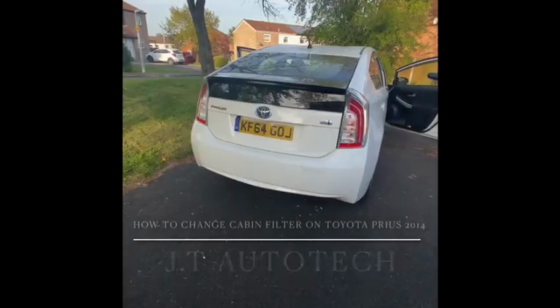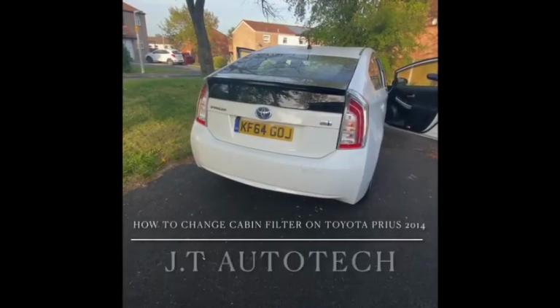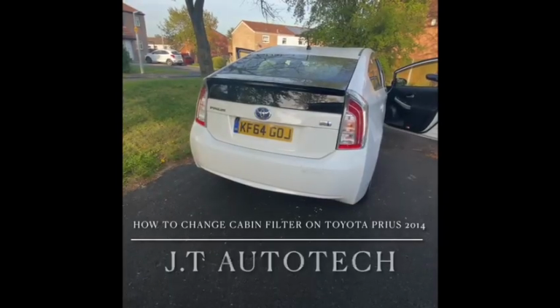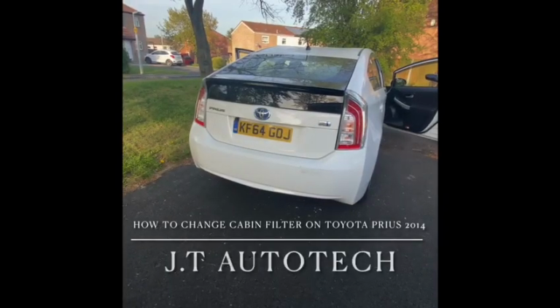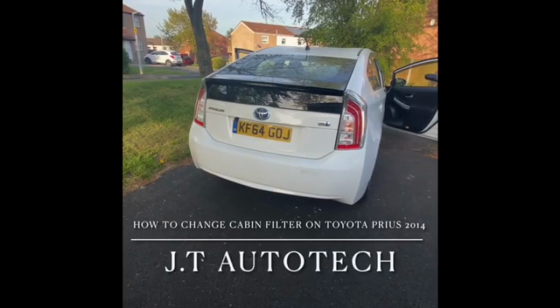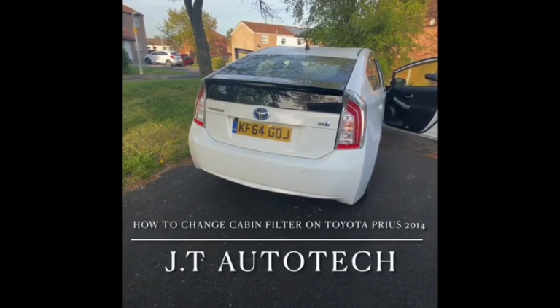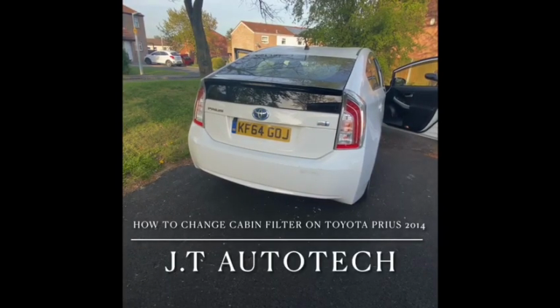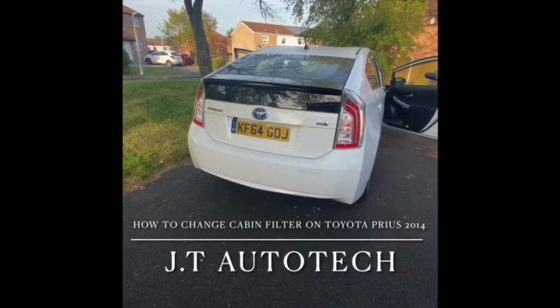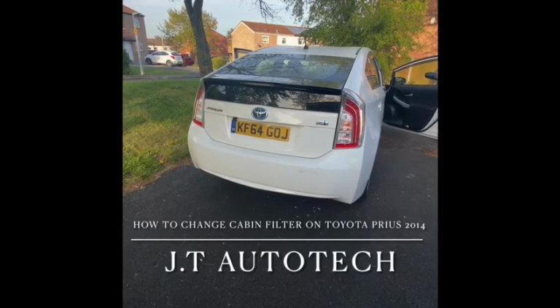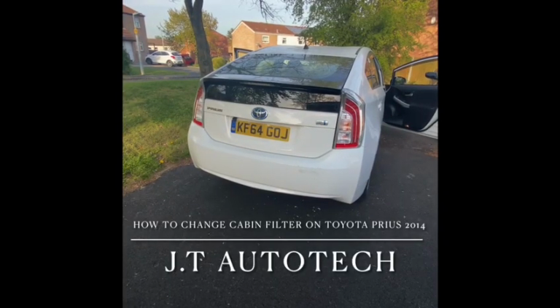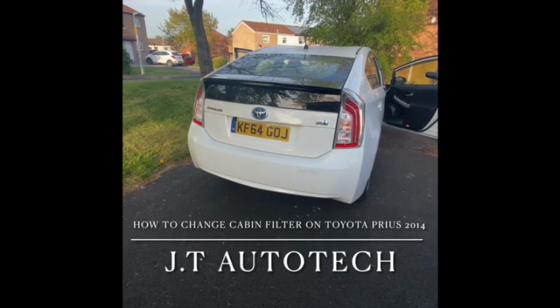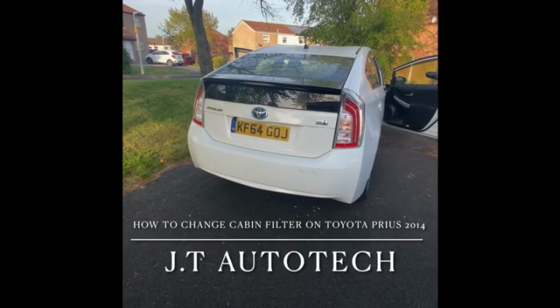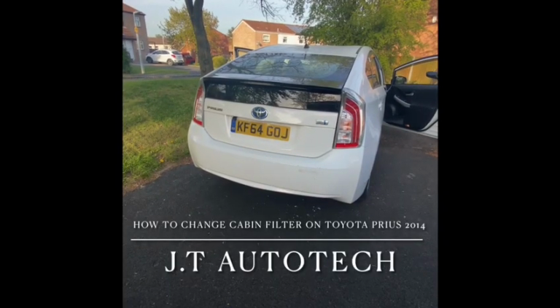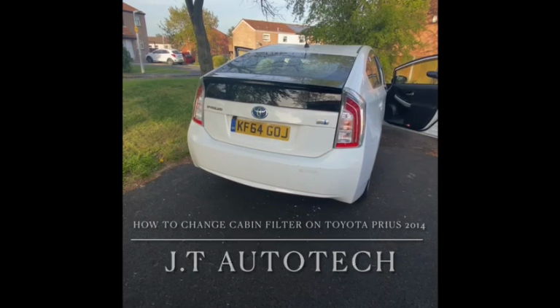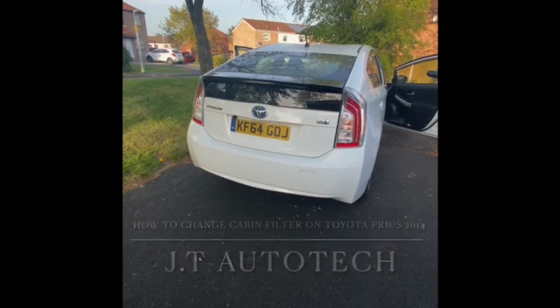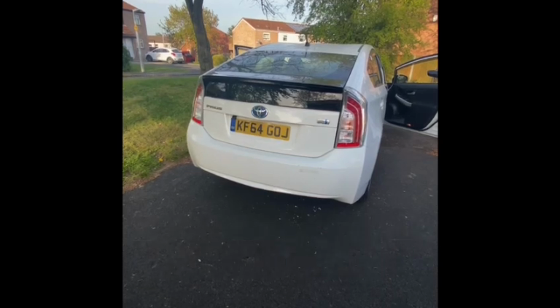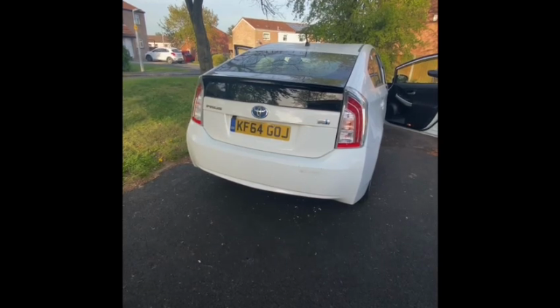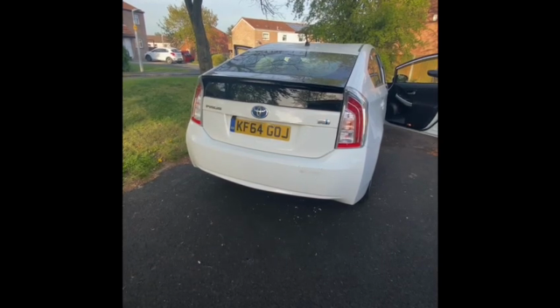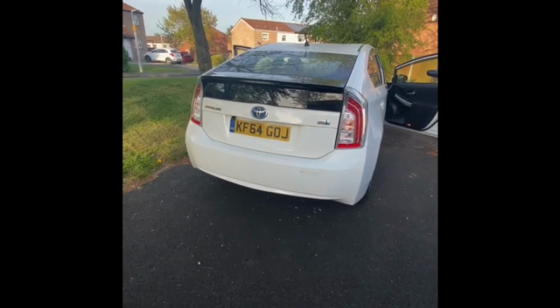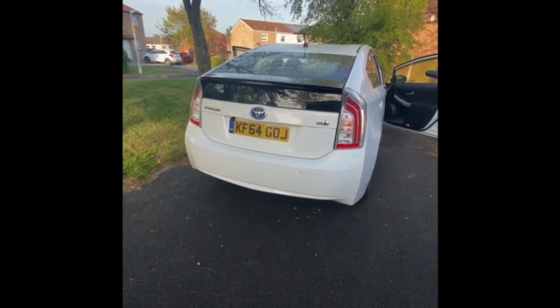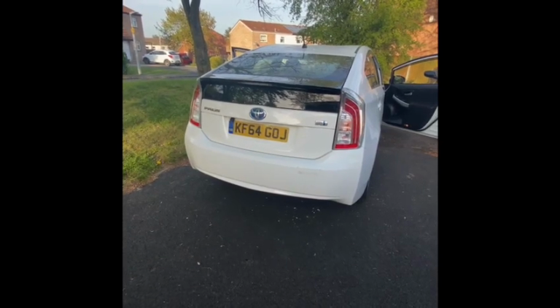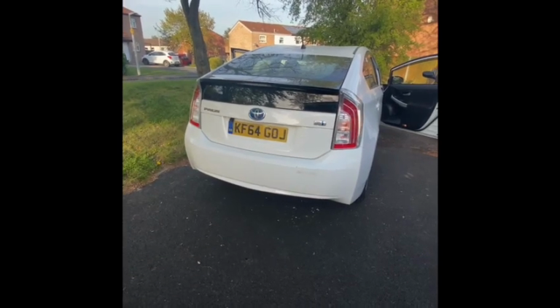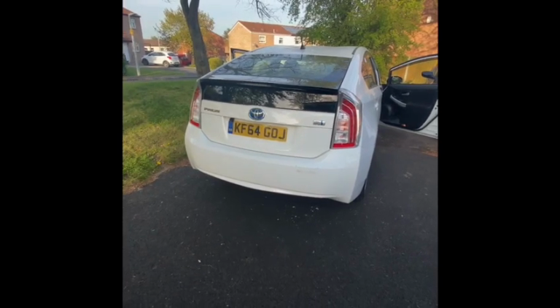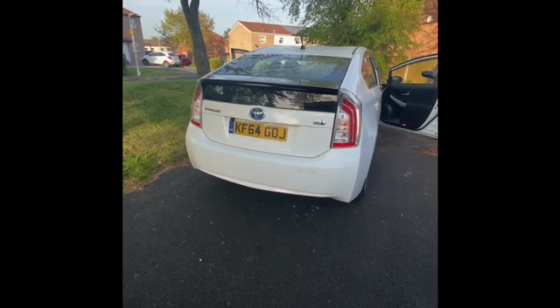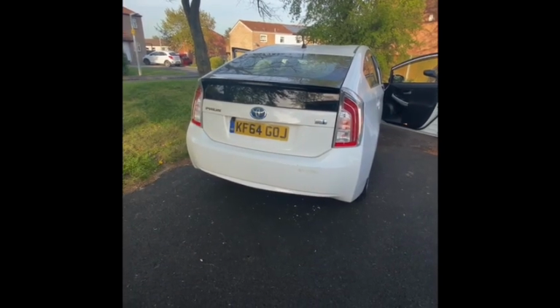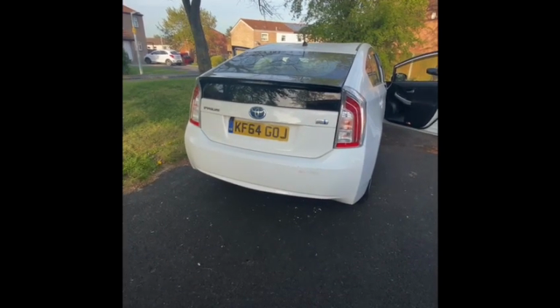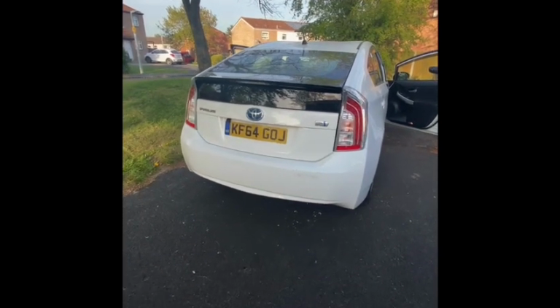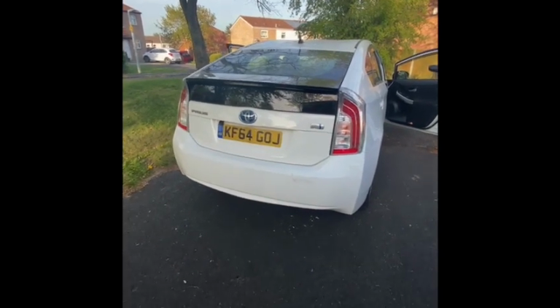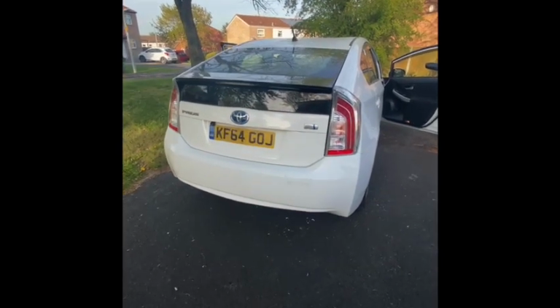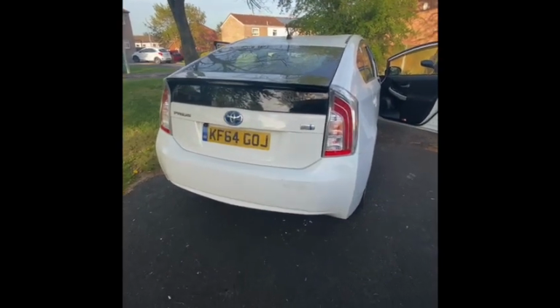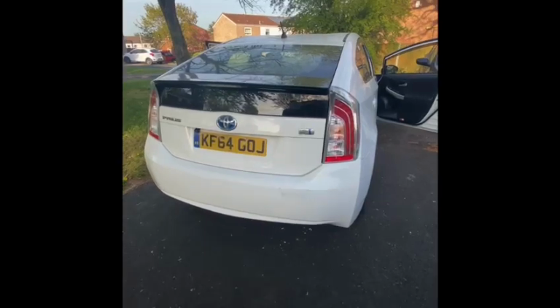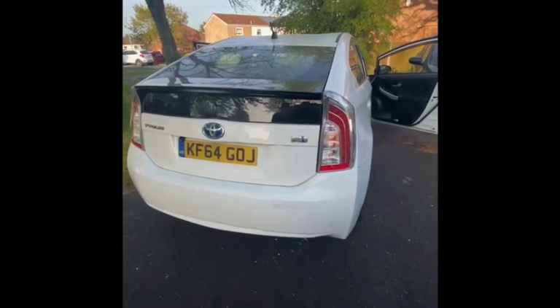Hi guys, today I'll show you Toyota Prius 2014 how to replace the cabin filter. This is generation 3, so let's go inside now.